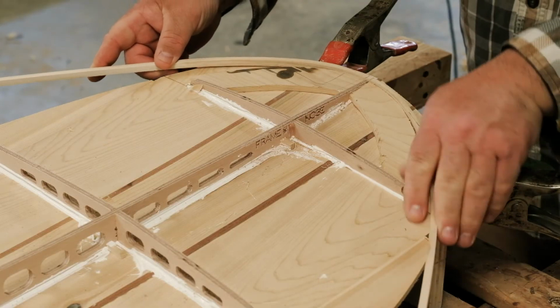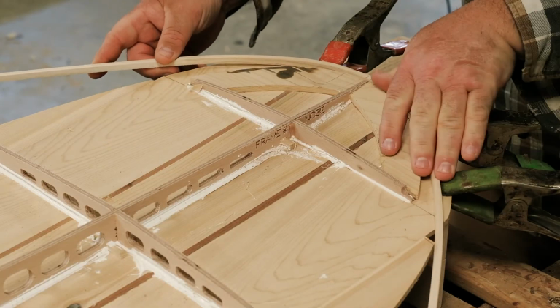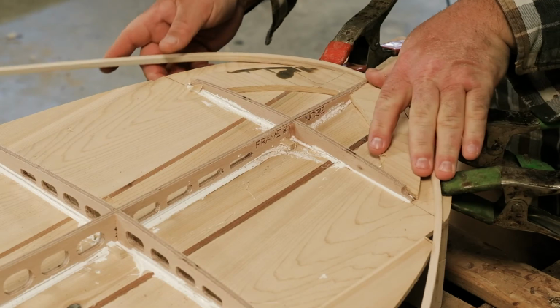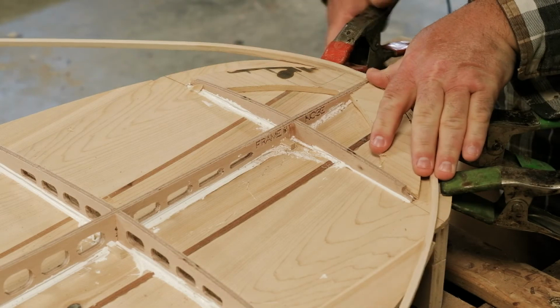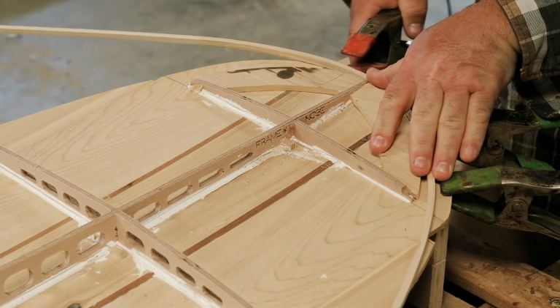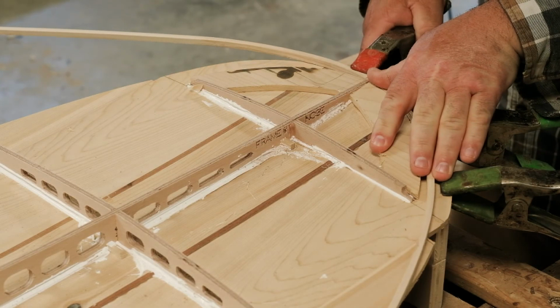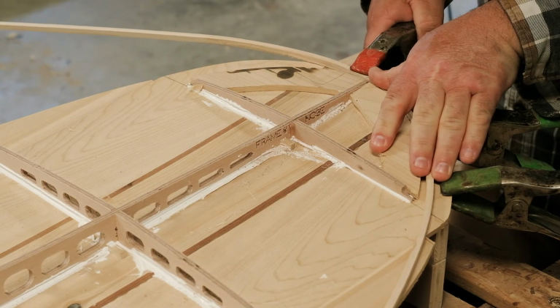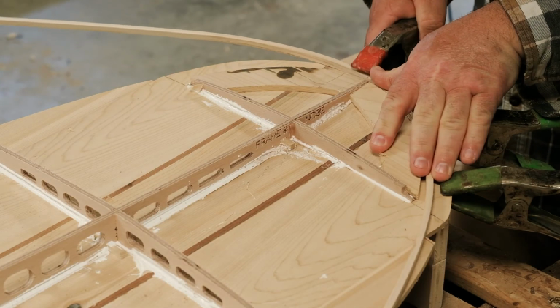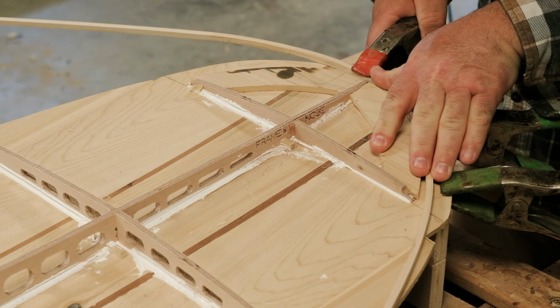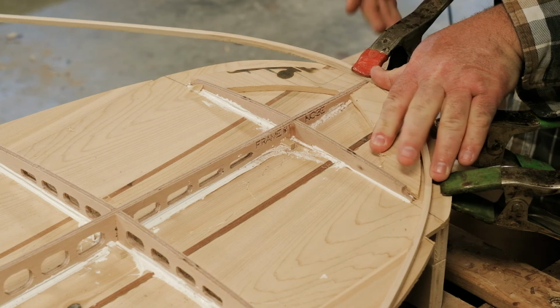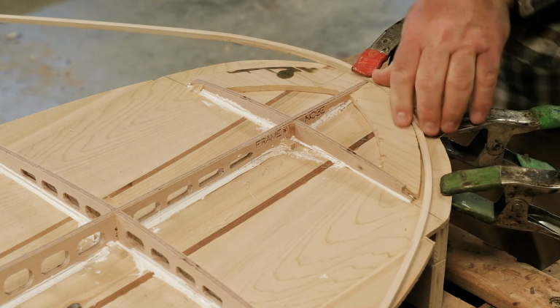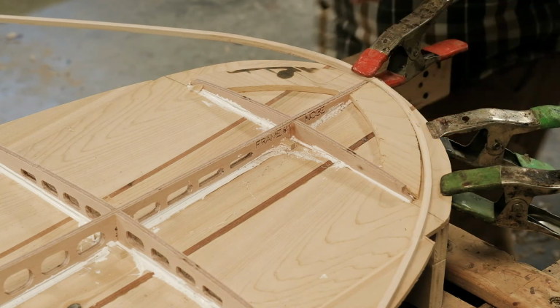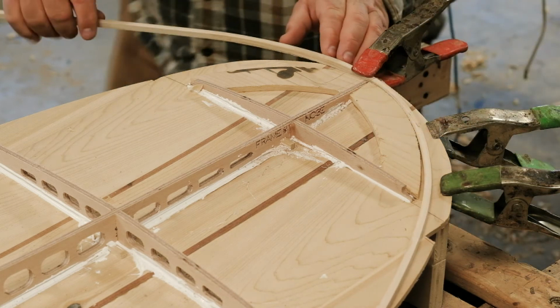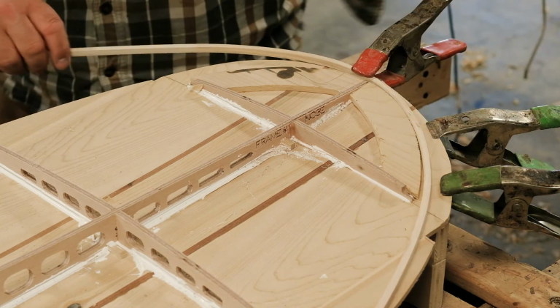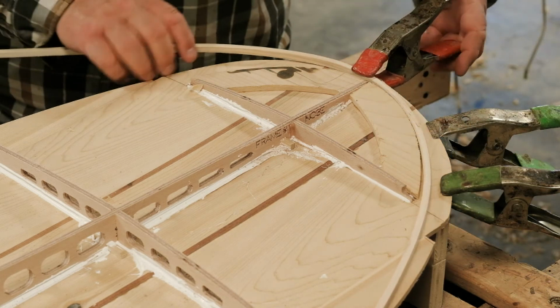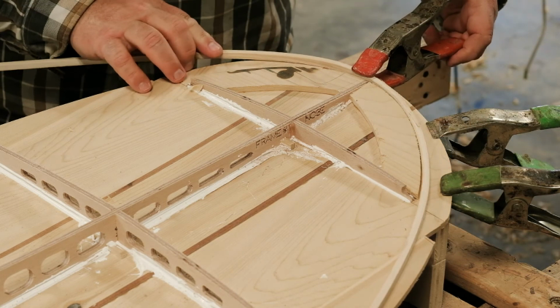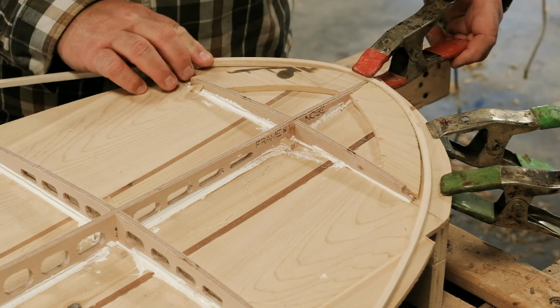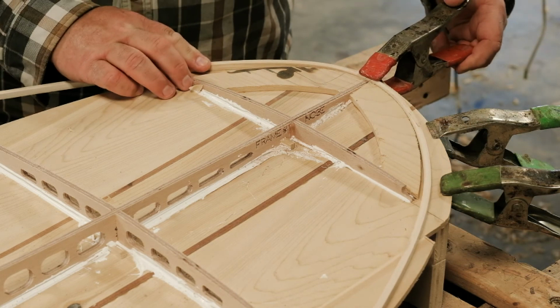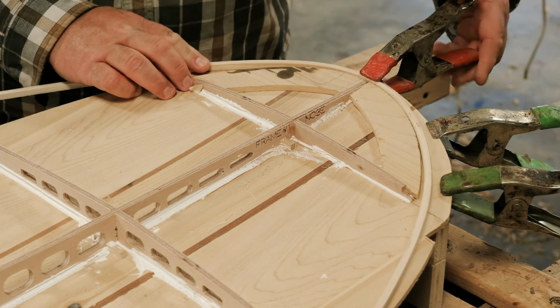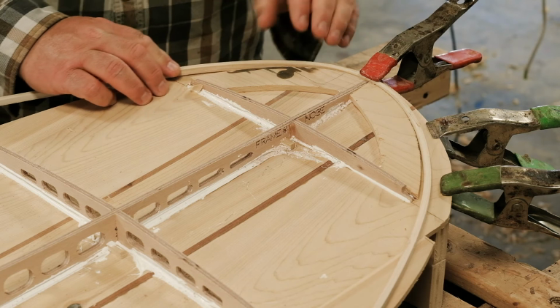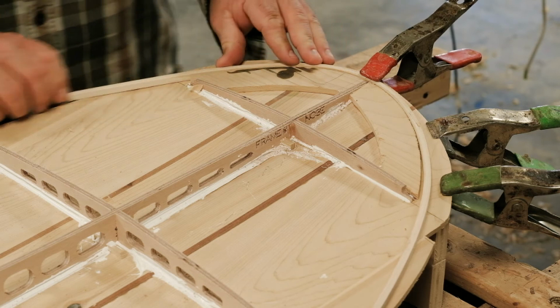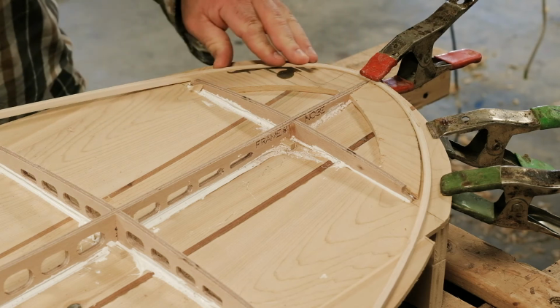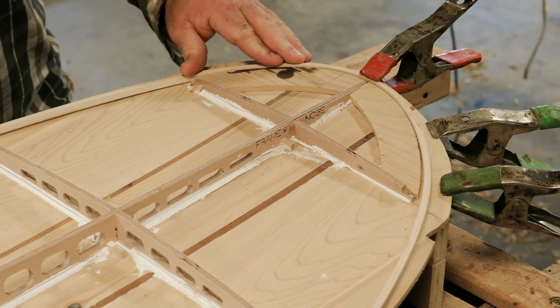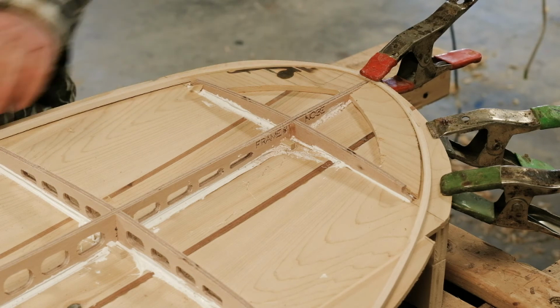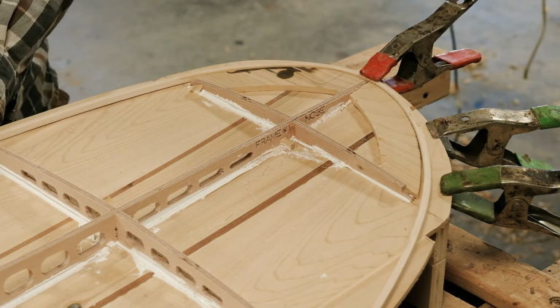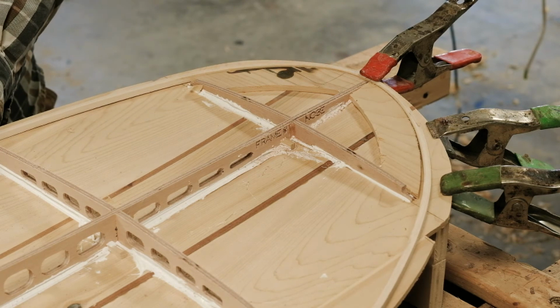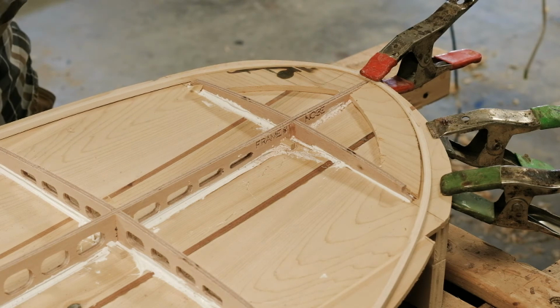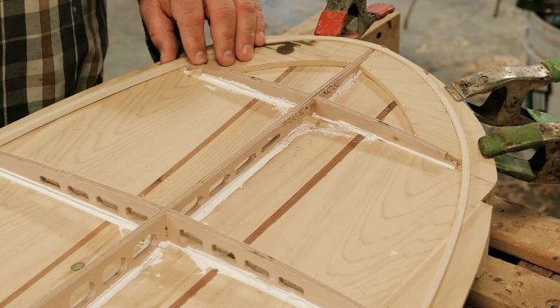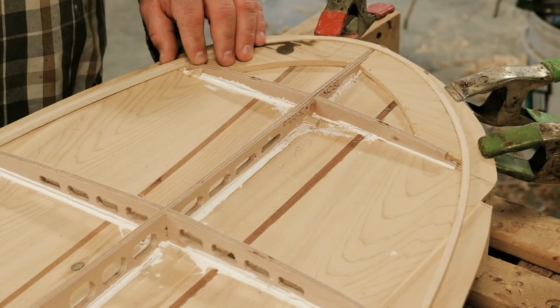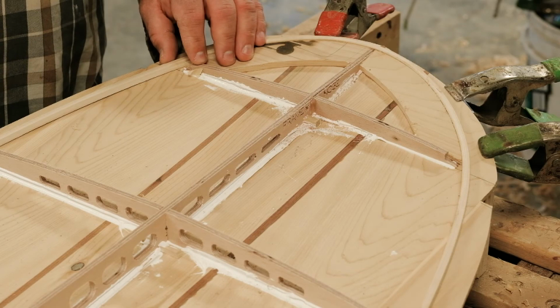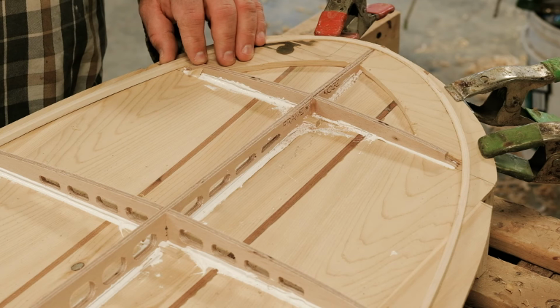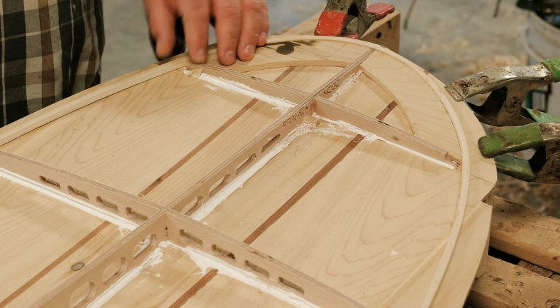Once you bend and wrap the chine around the nose, let it run down the board. Wherever it ends — generally back in a straighter section of the board — you can cut your scarf joints and extend your chines from there.